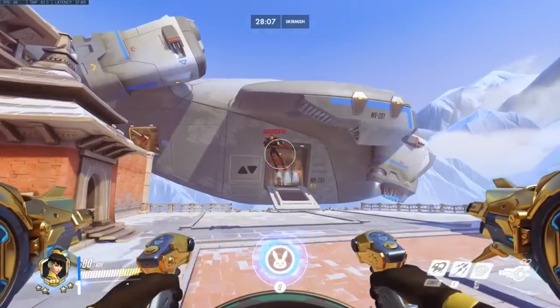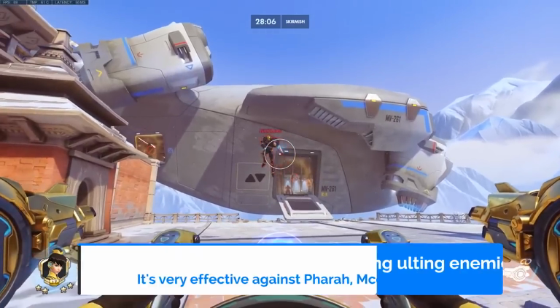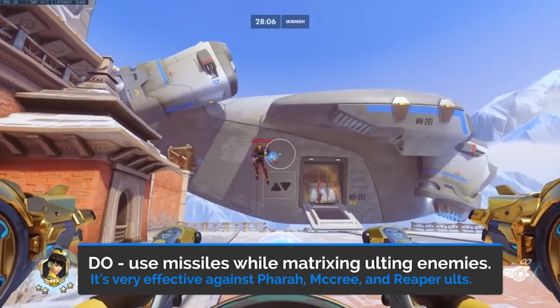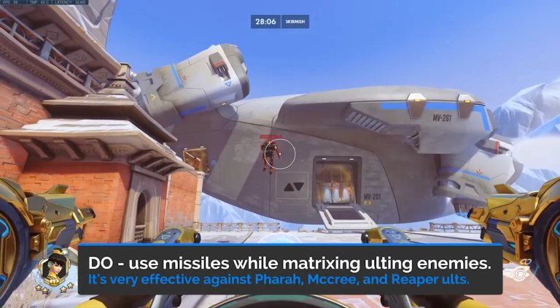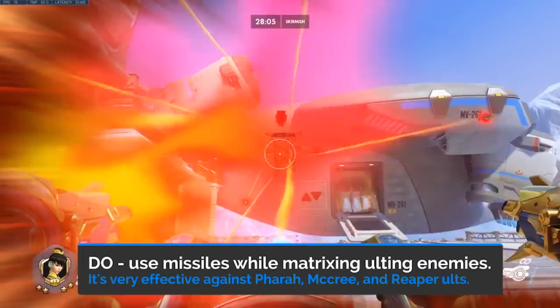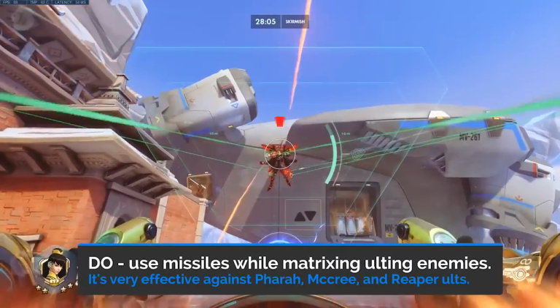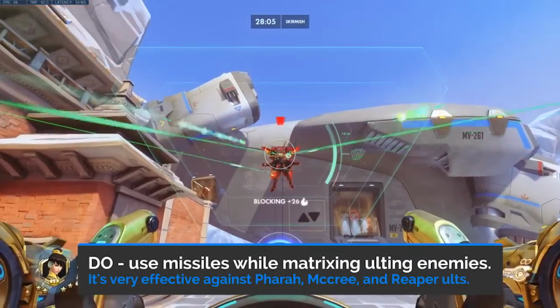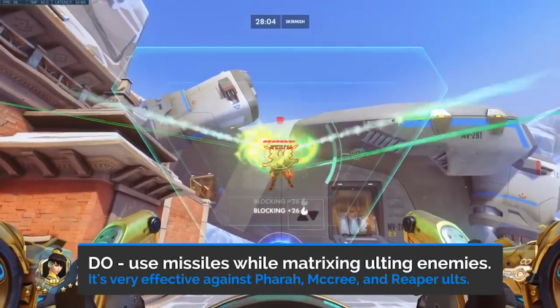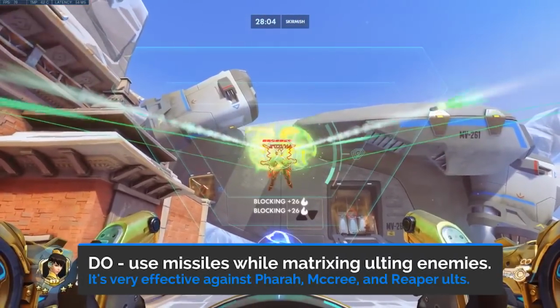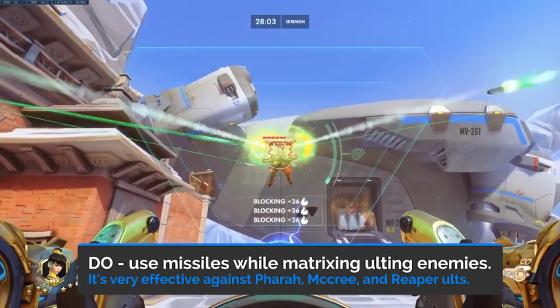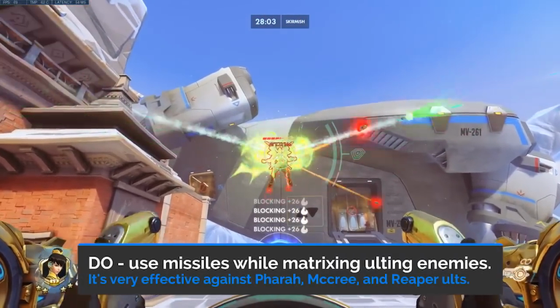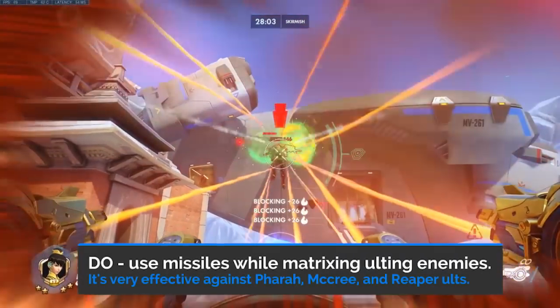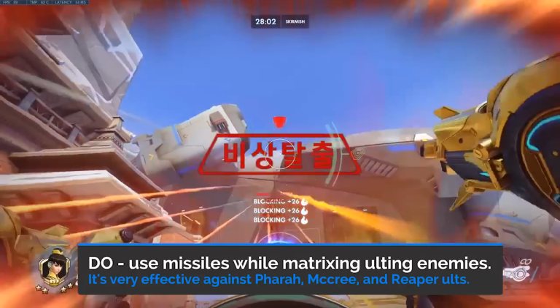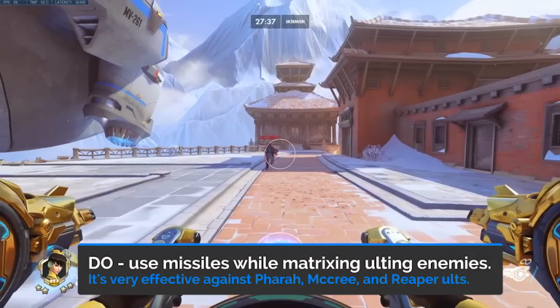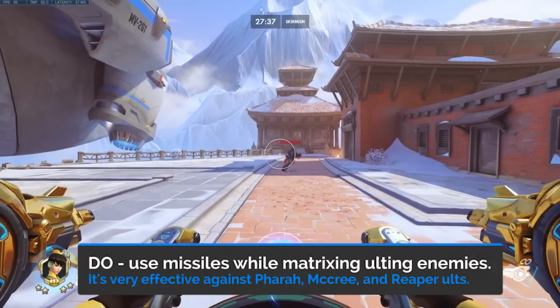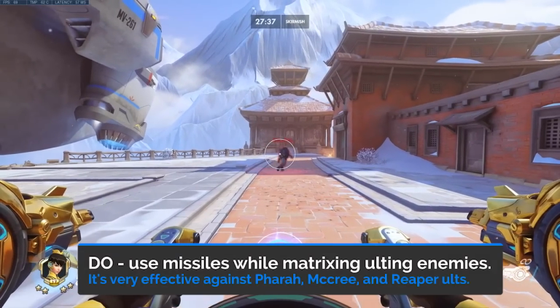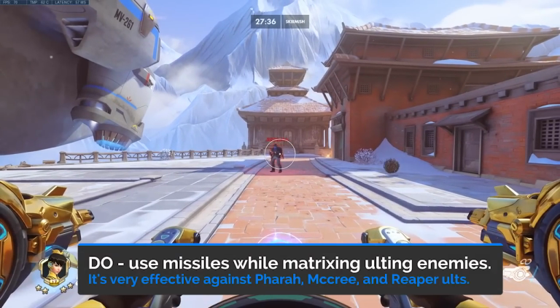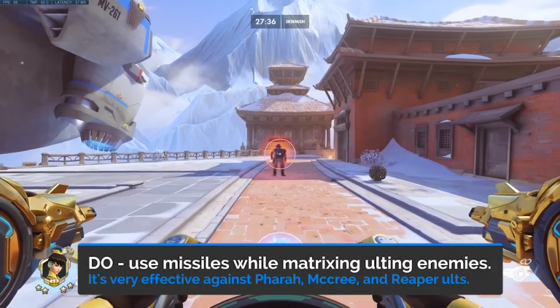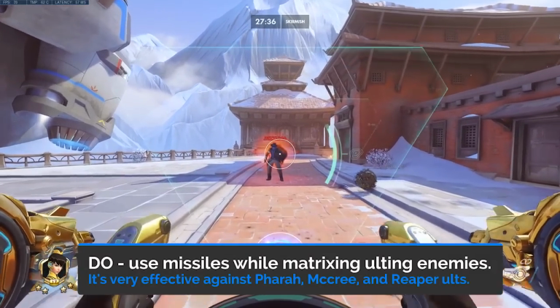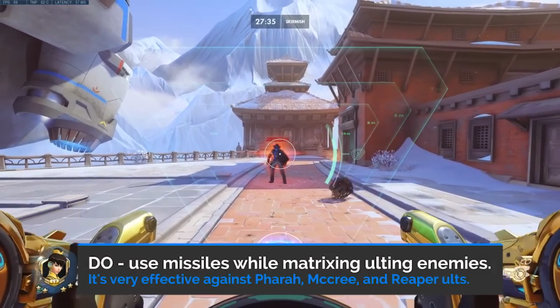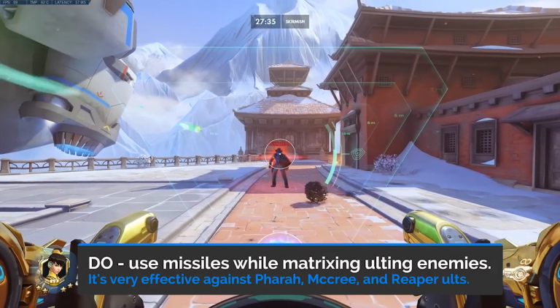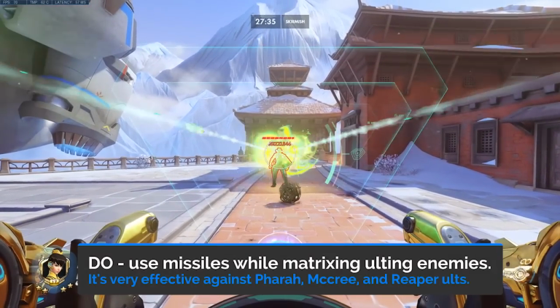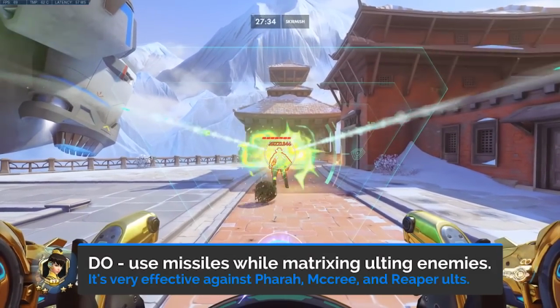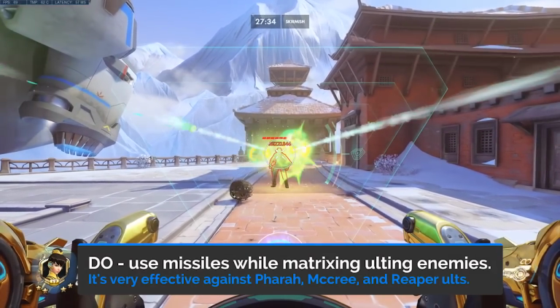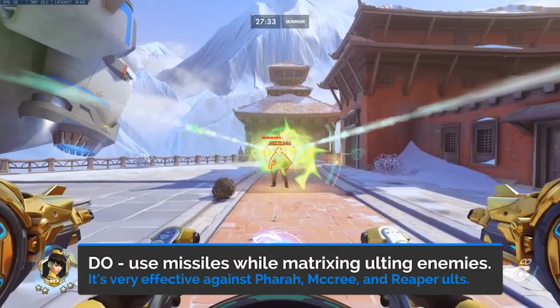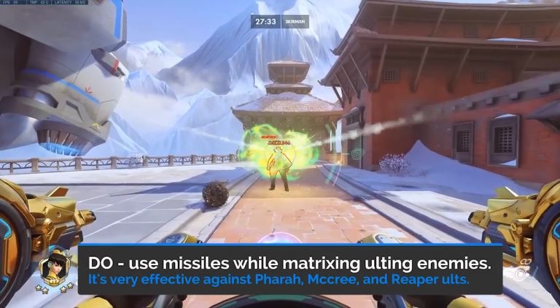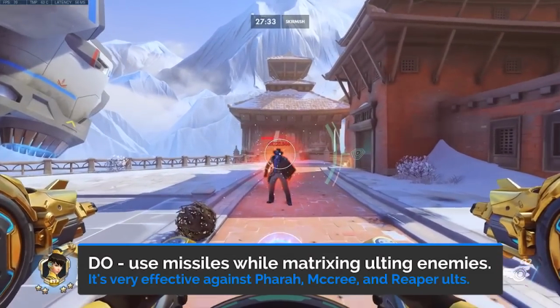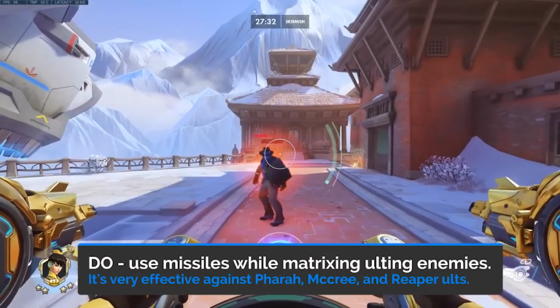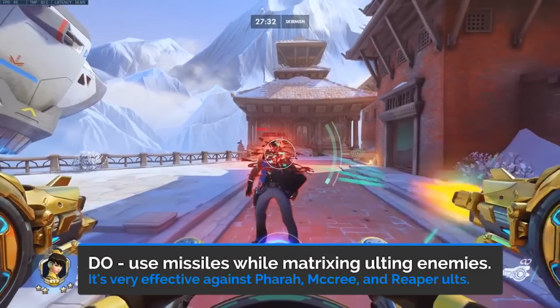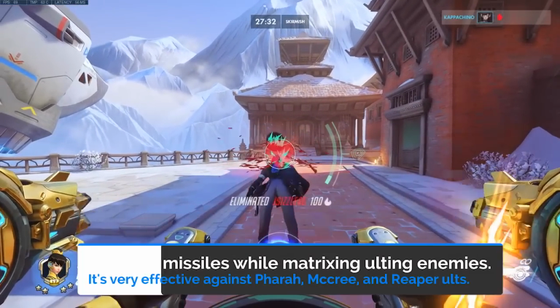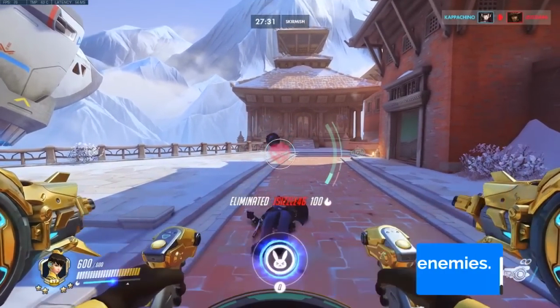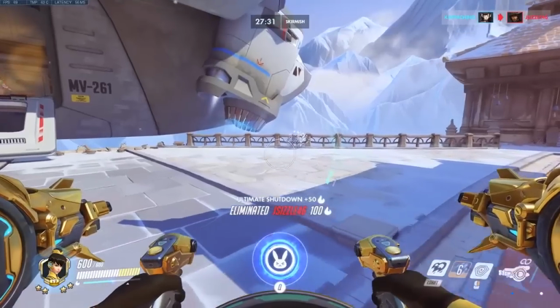Do use missiles while Defense Matrixing static ulting enemy heroes that don't move, such as Pharah, McCree, or Reaper. Make sure you have enough matrix to protect yourself while doing so.